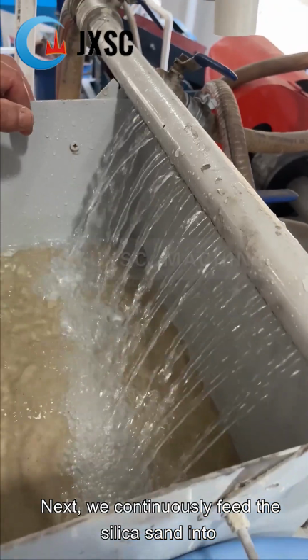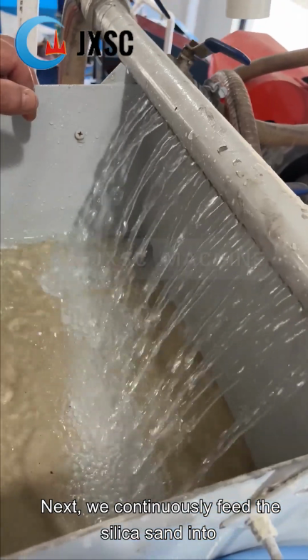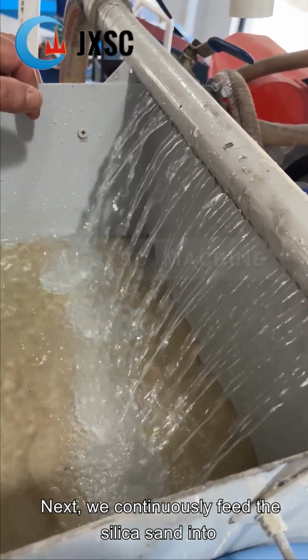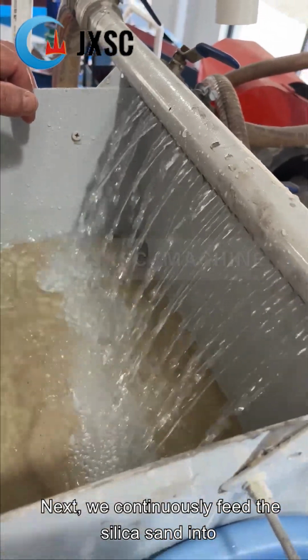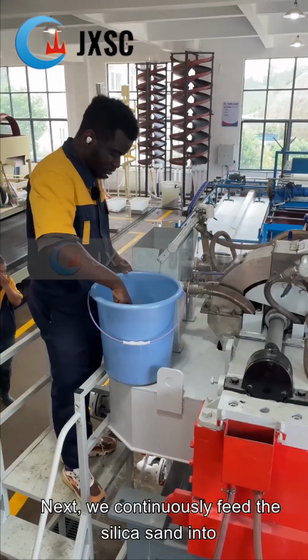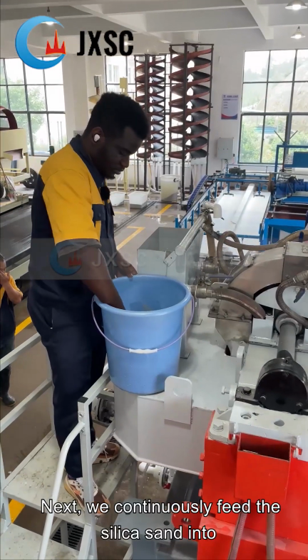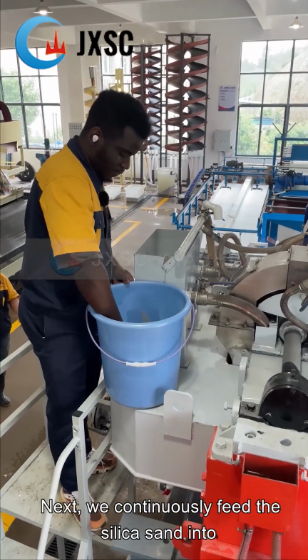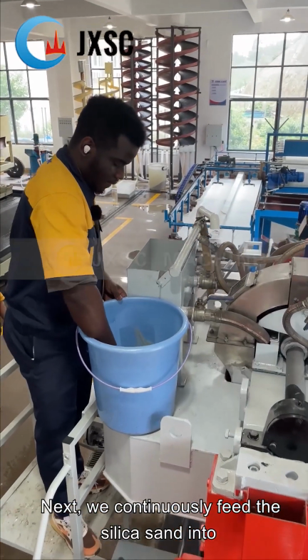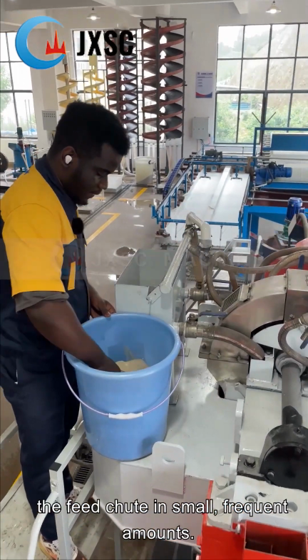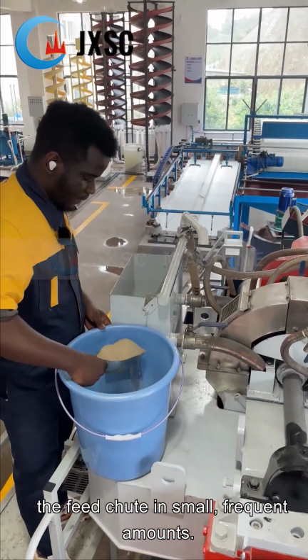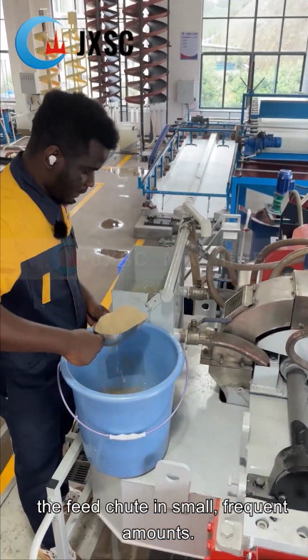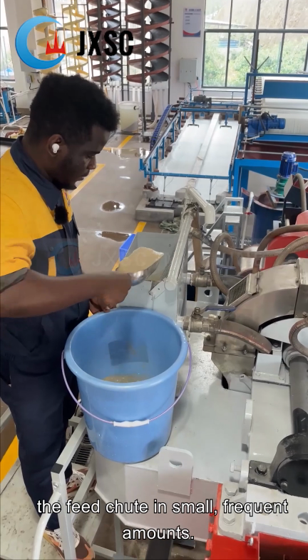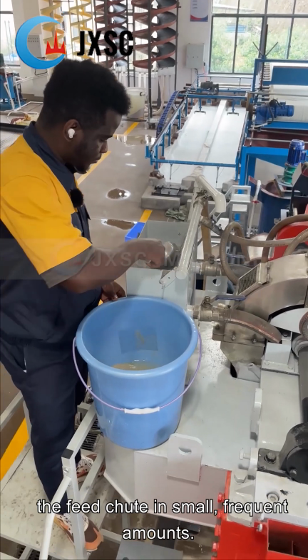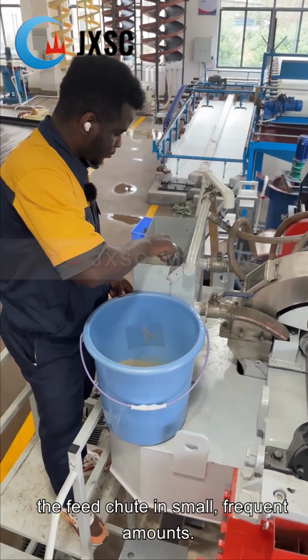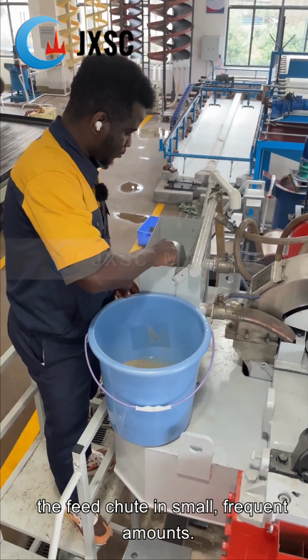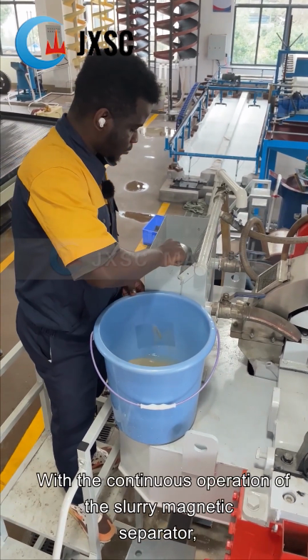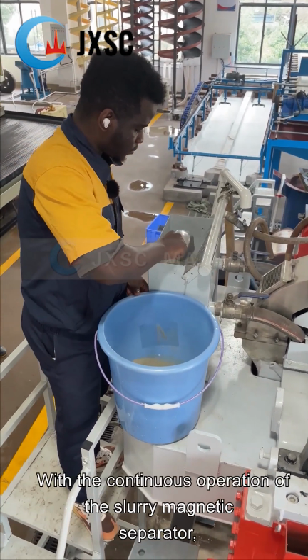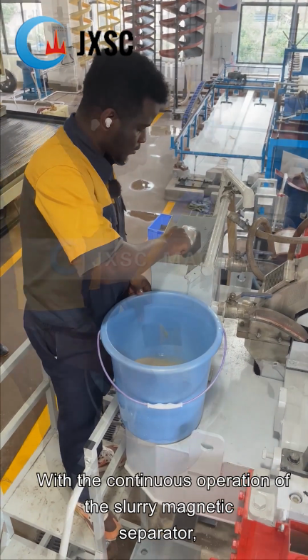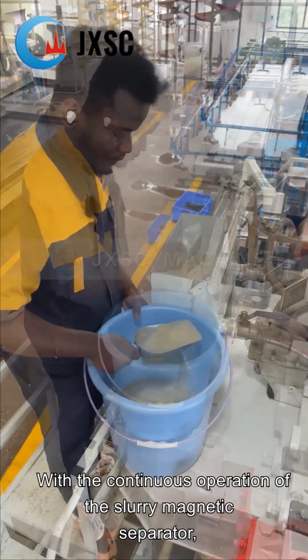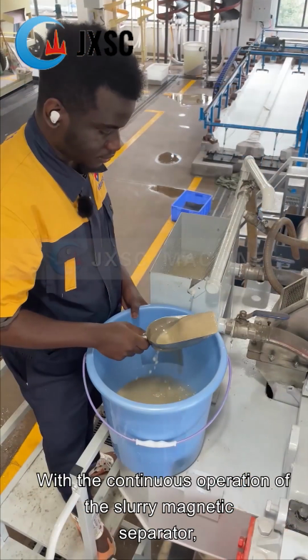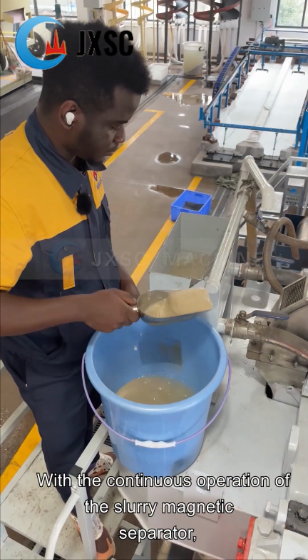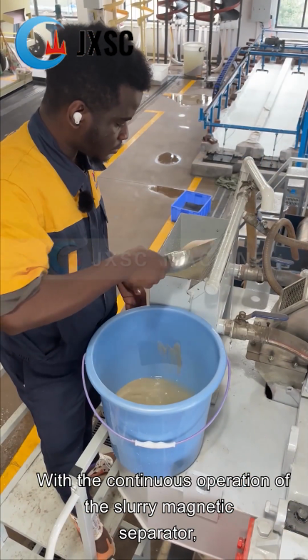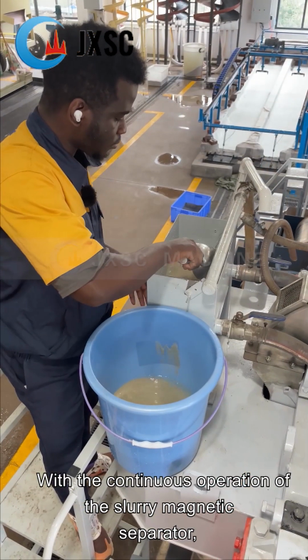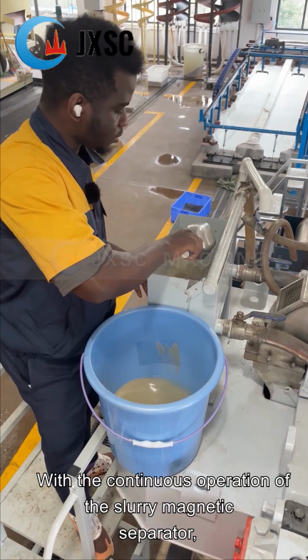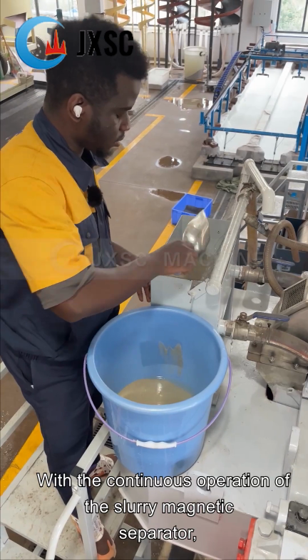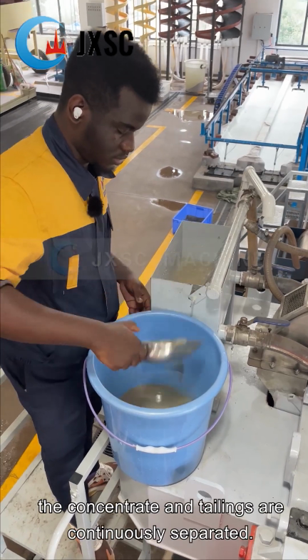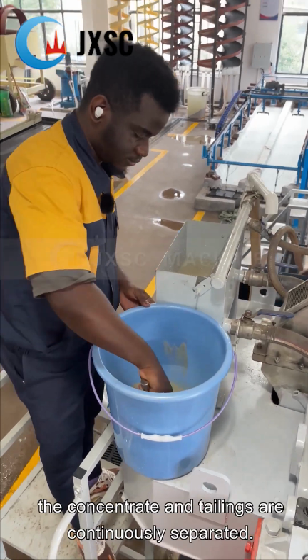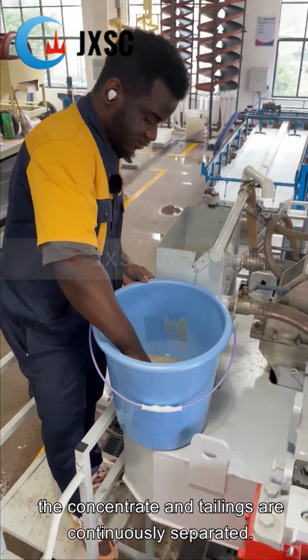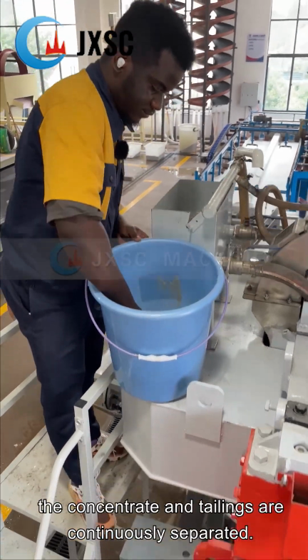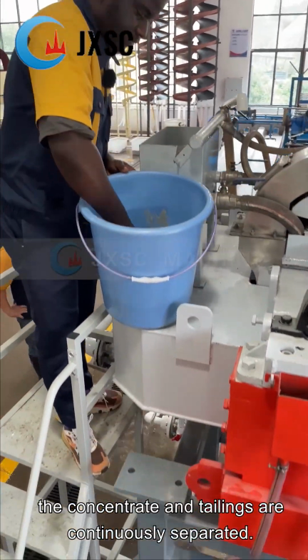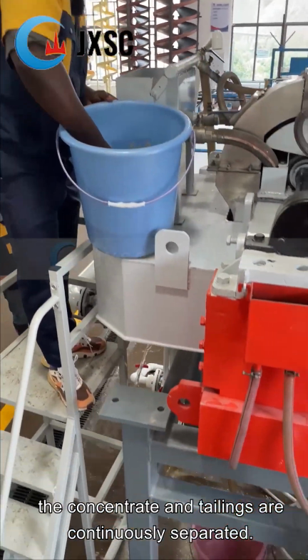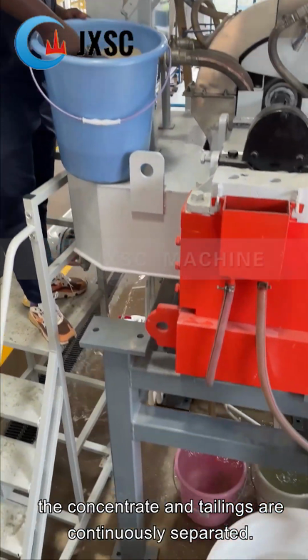Next, we continuously feed the silica sand into the feed chute in small, frequent amounts. With the continuous operation of the slurry magnetic separator, the concentrate and tailings are continuously separated.